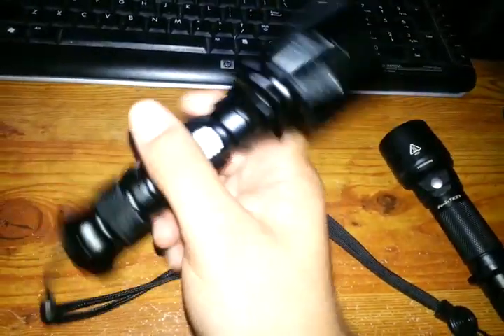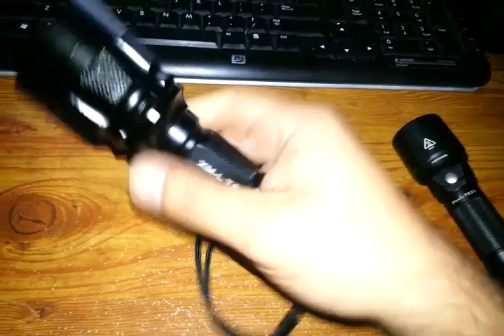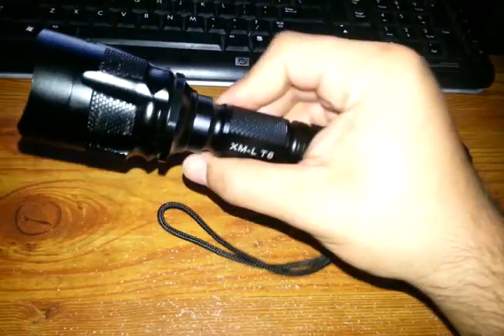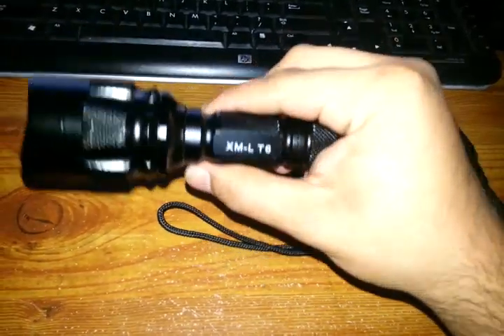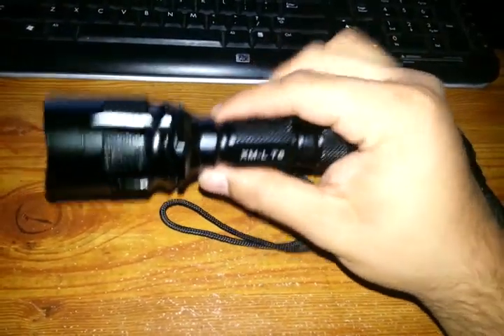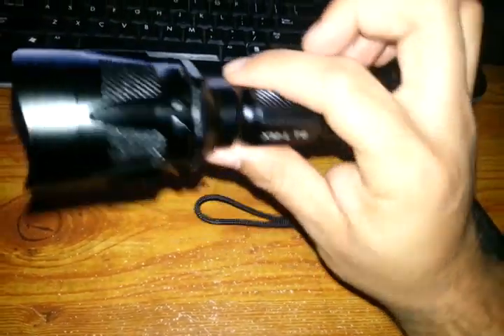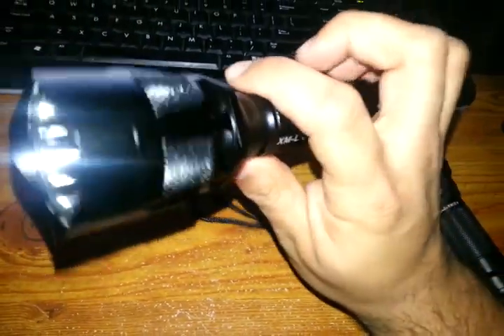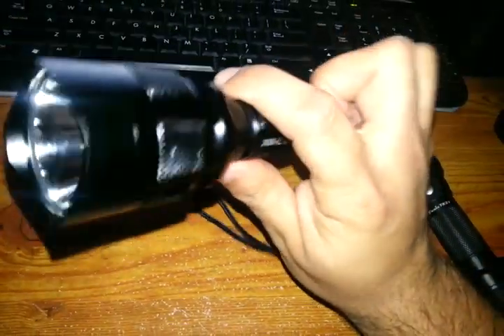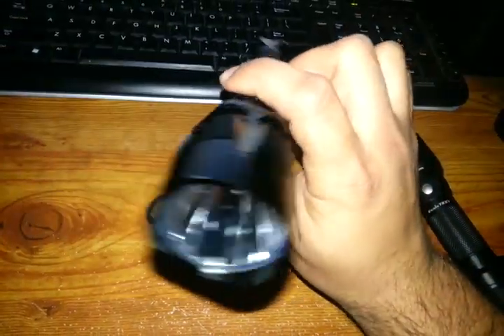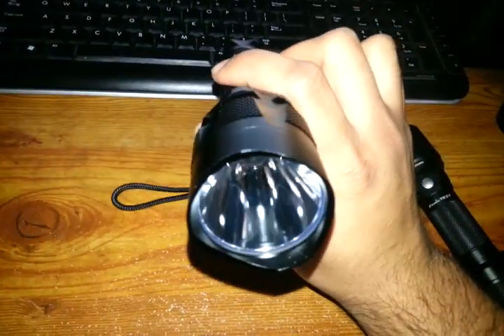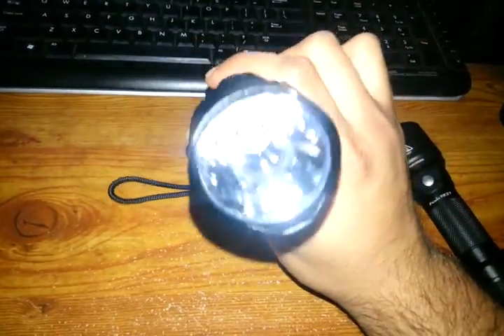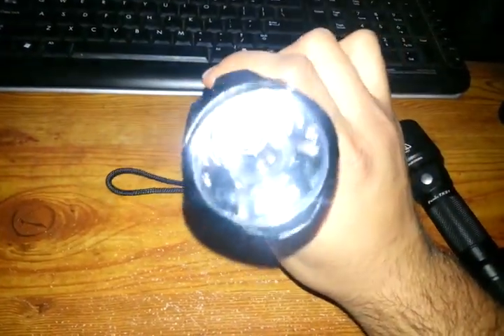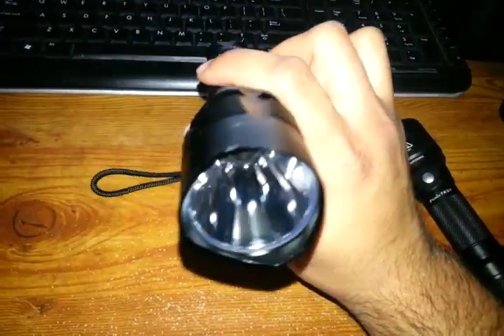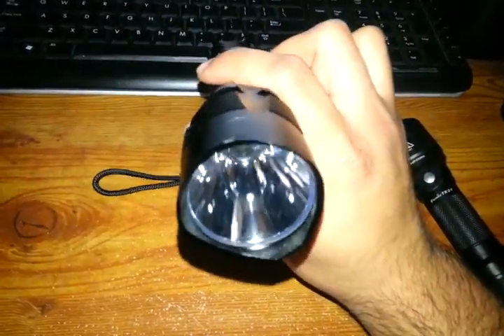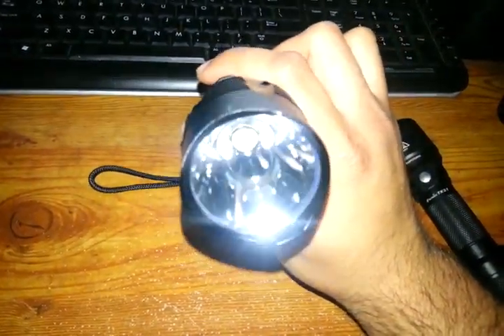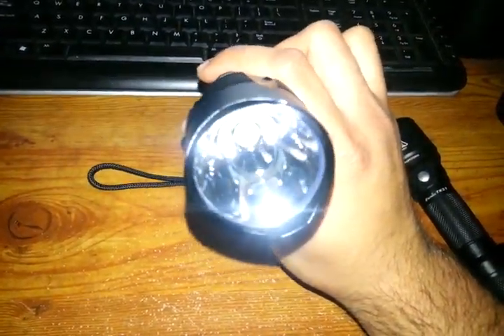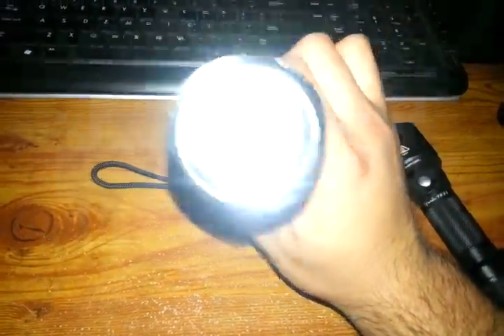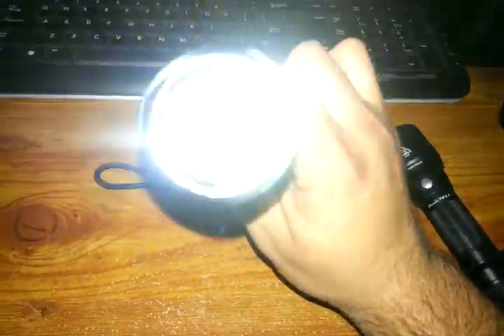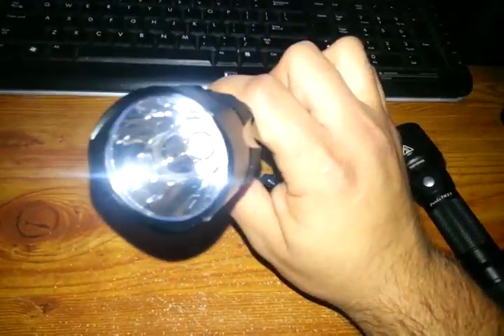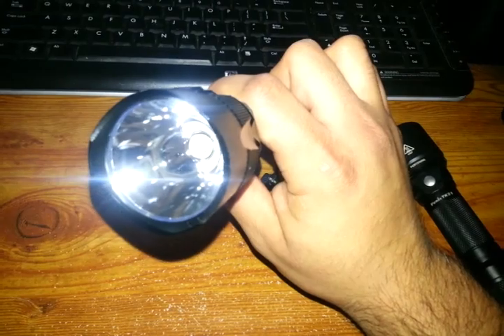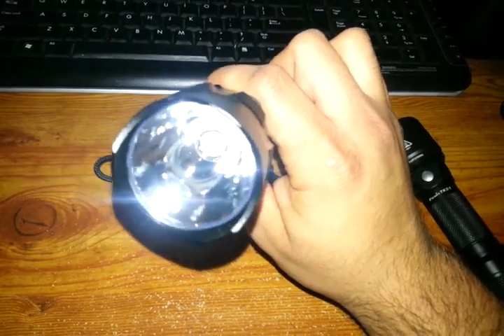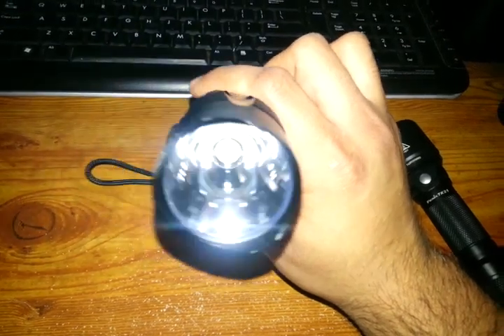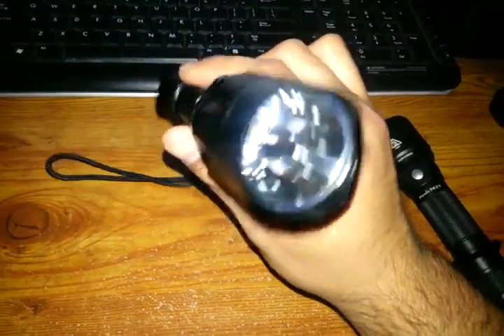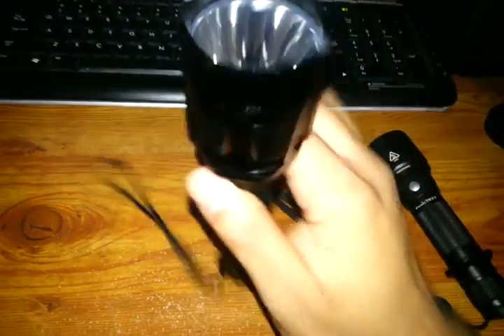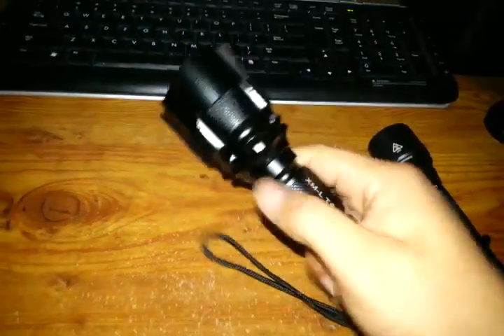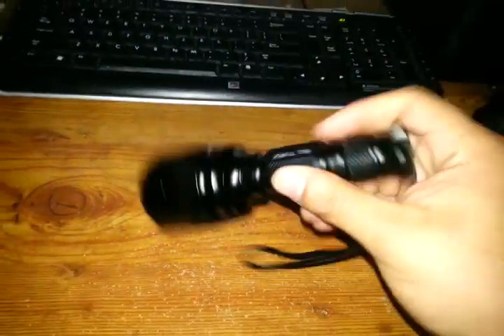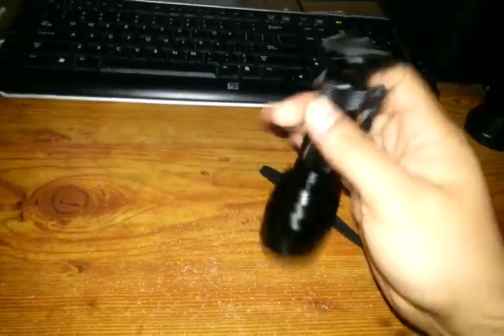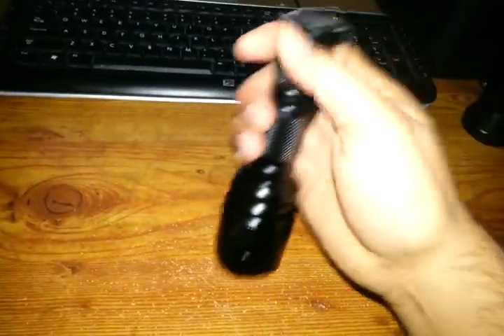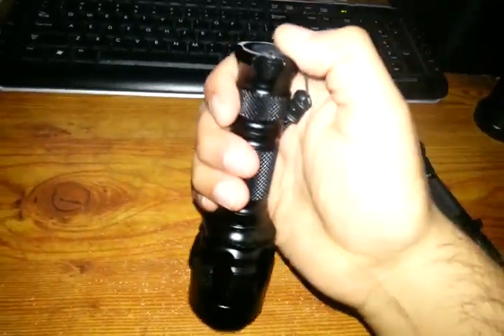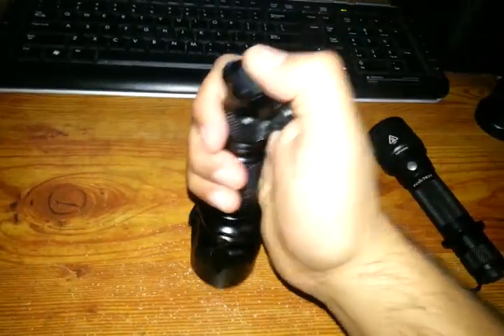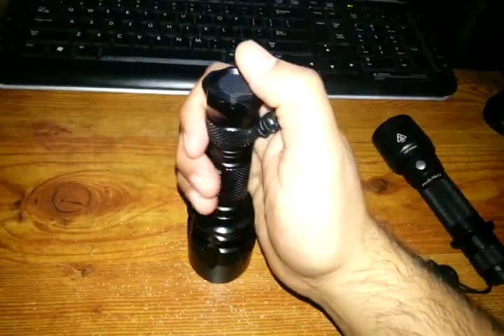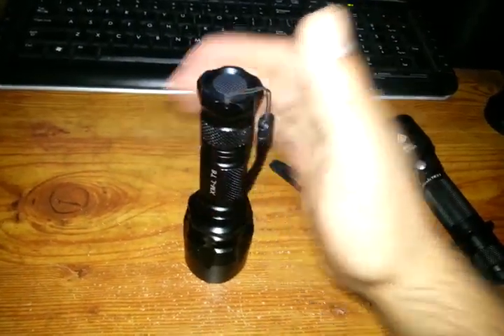Yeah, there you go. It's a pretty good light if you want a cheap XML compact thrower — I'd recommend this light. Alright, thanks for watching guys.